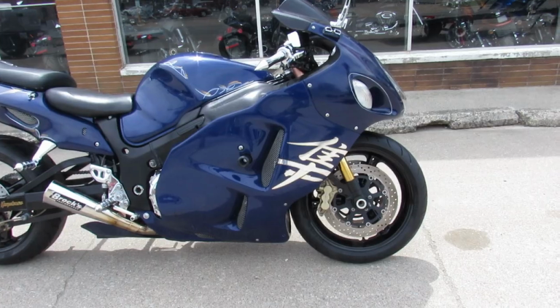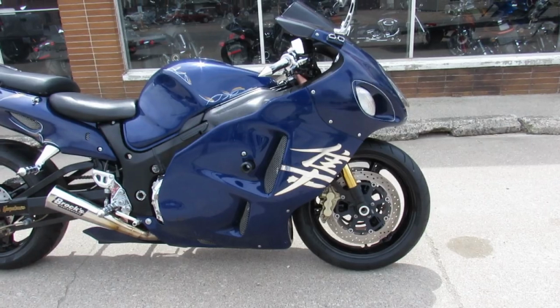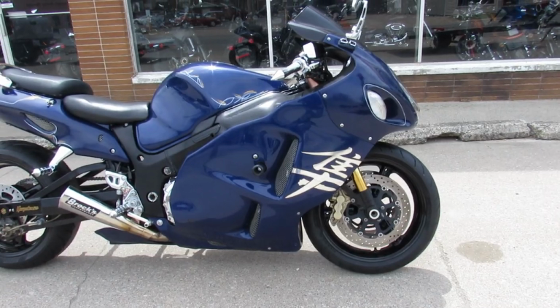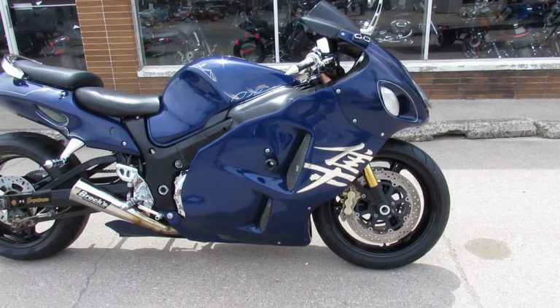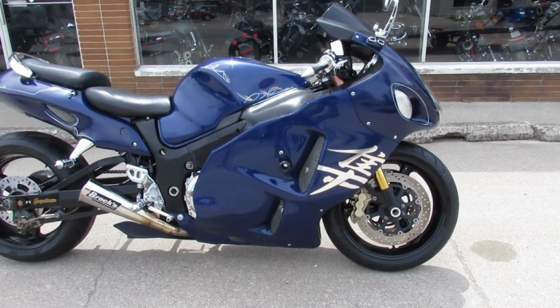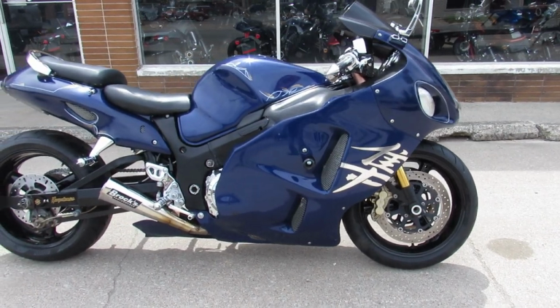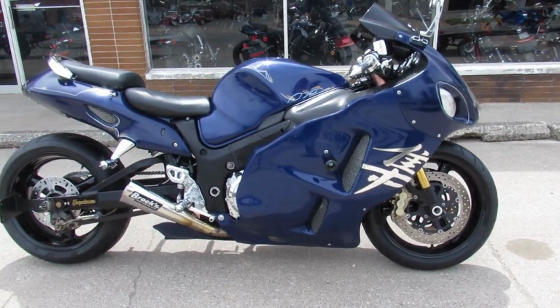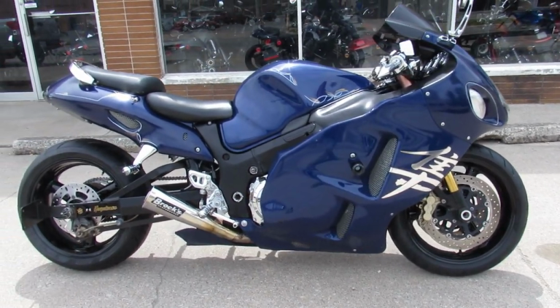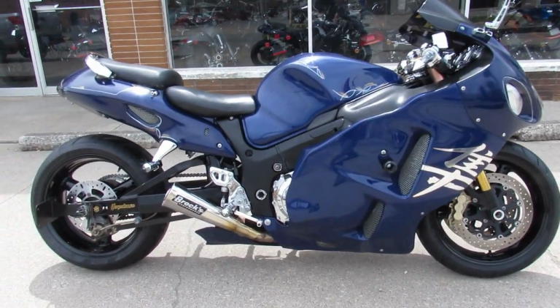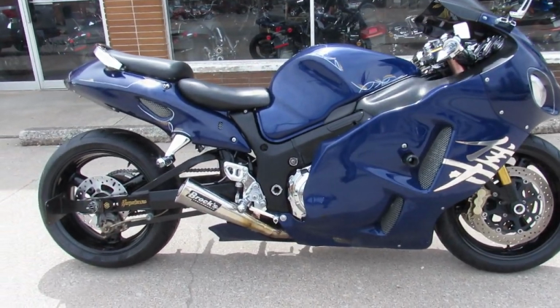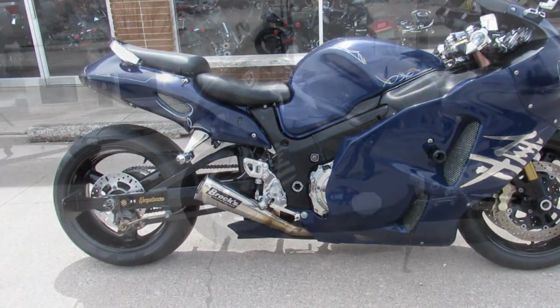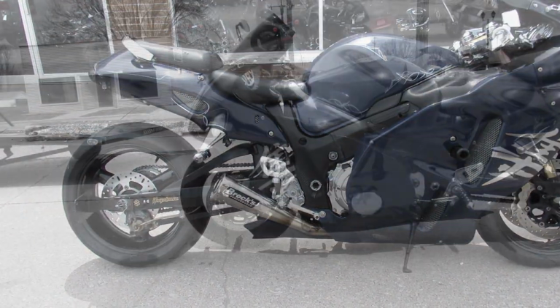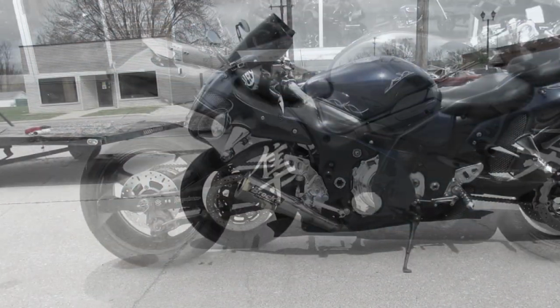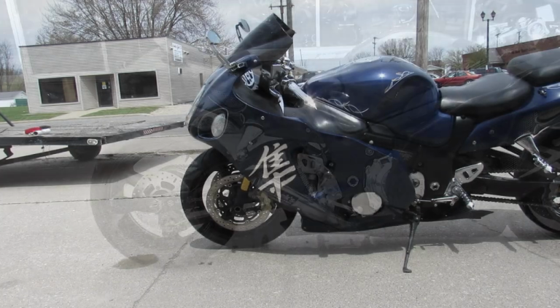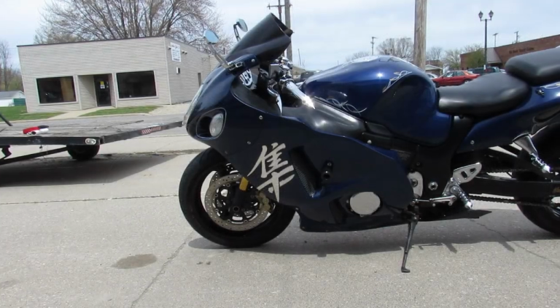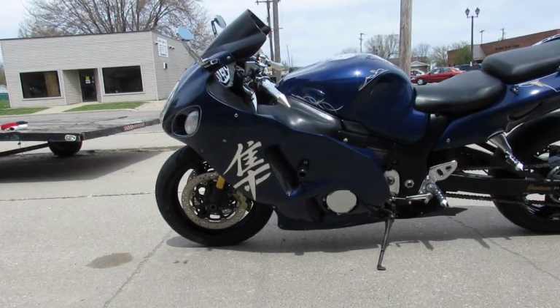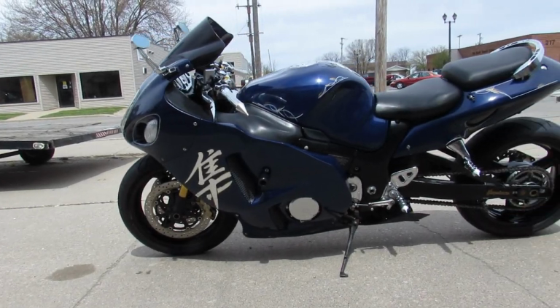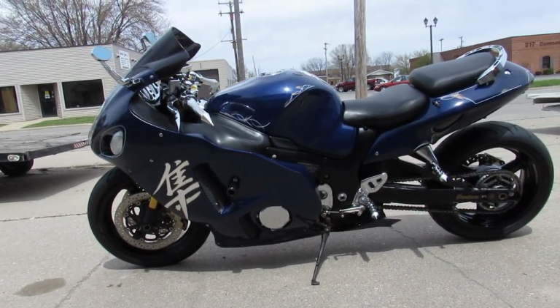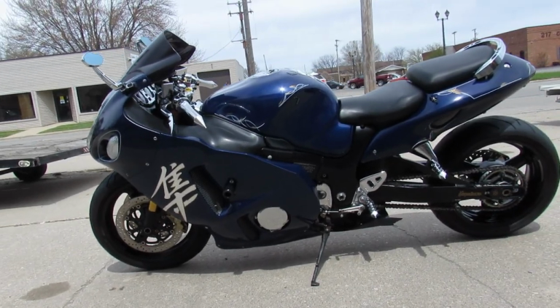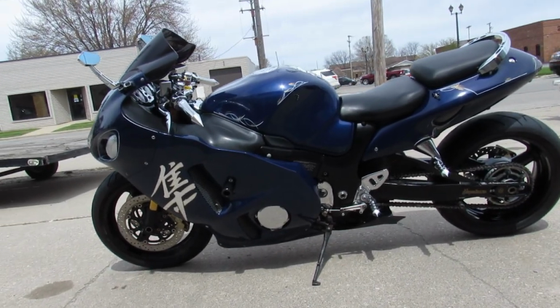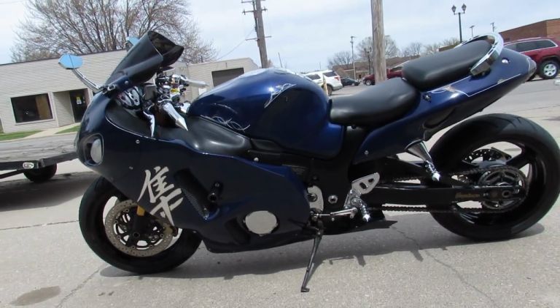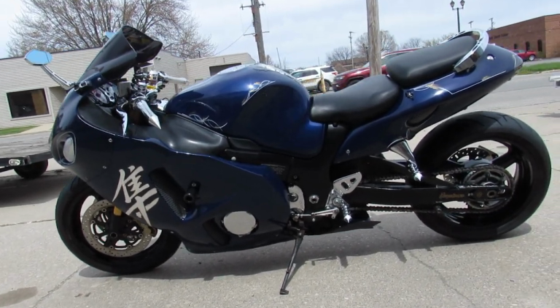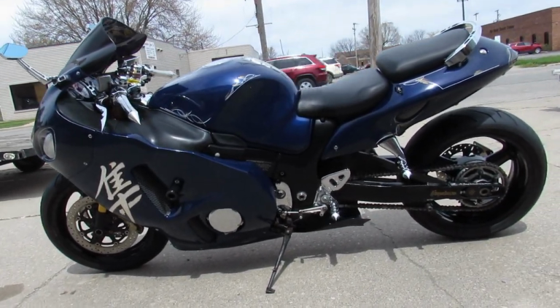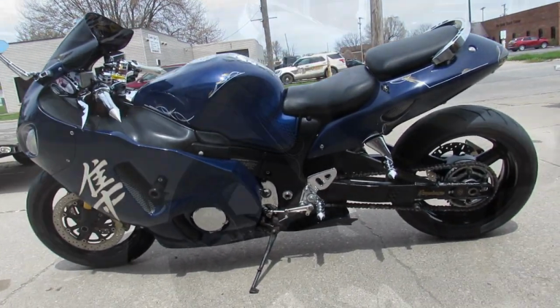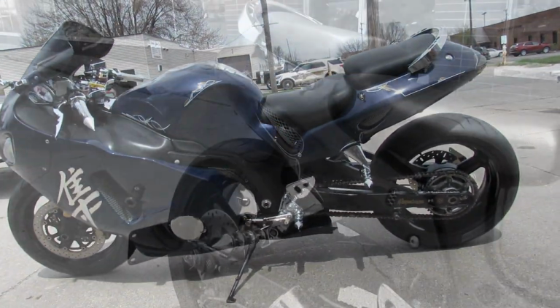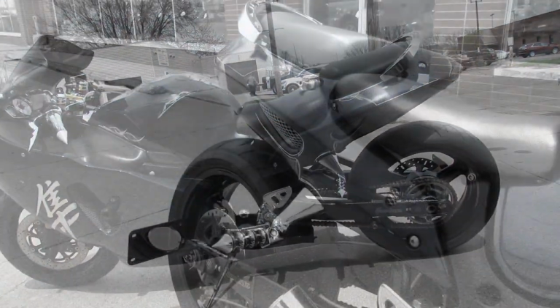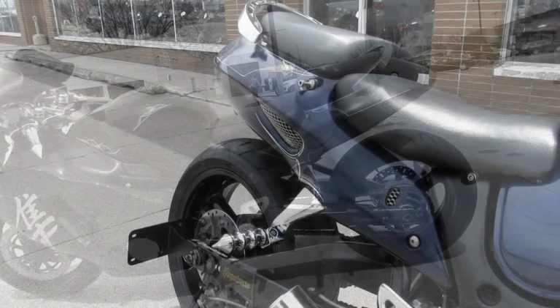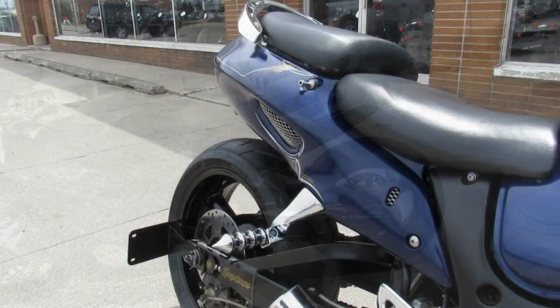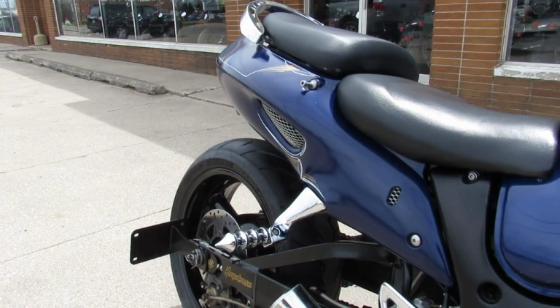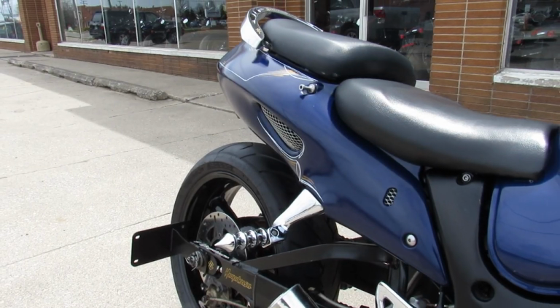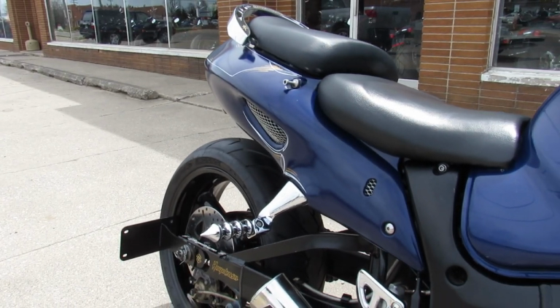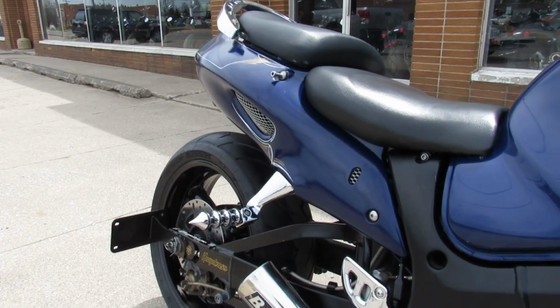ApprovalPowerSports.com here doing some videos on the used sport bikes. Over 200 used sport bikes in the showroom for sale. This one here is a 2007 Suzuki Hayabusa. It's a nice clean bike.